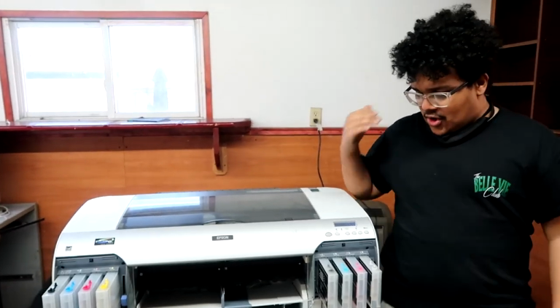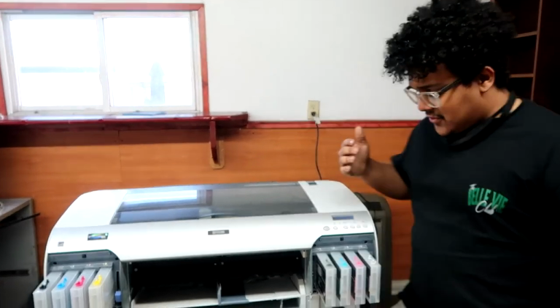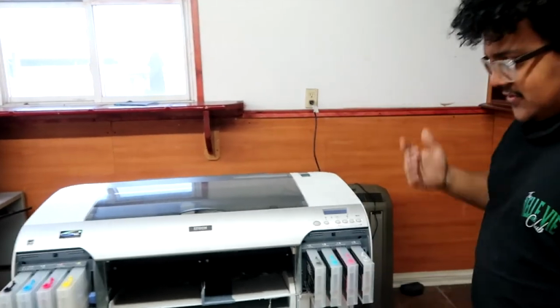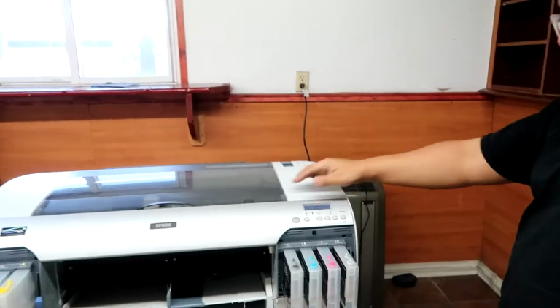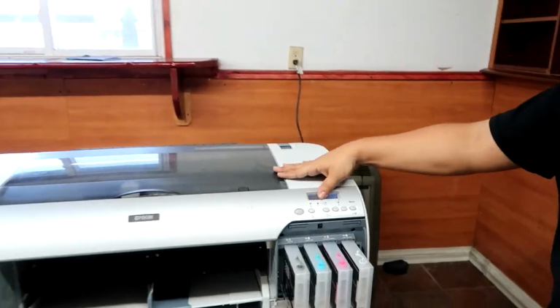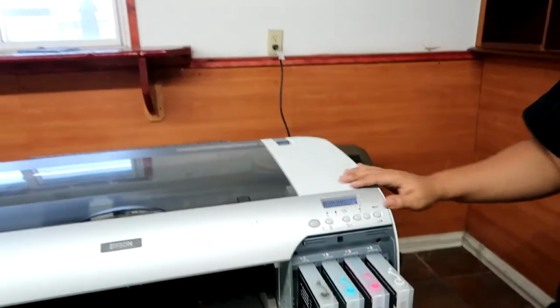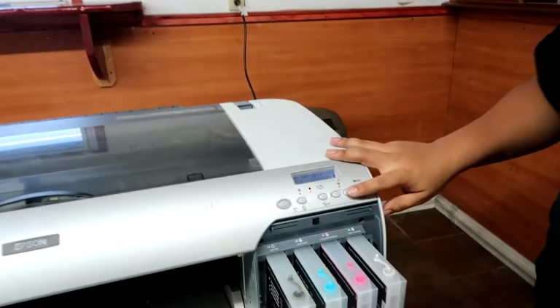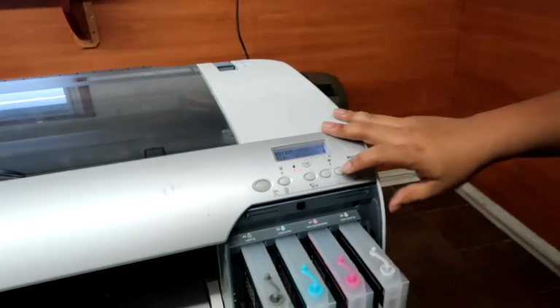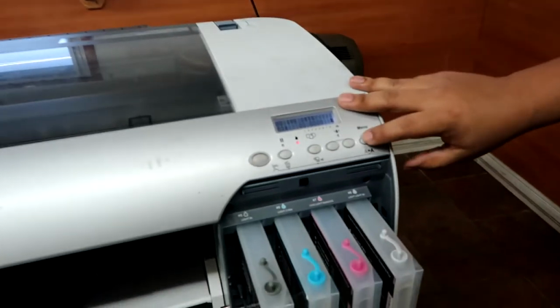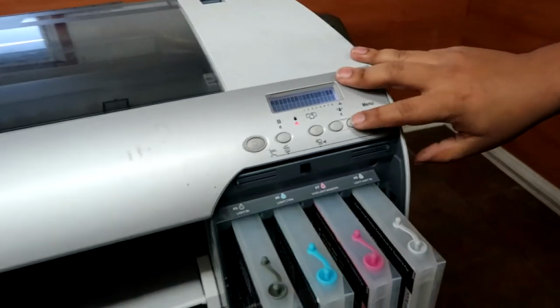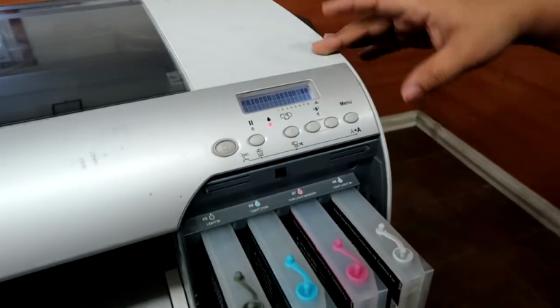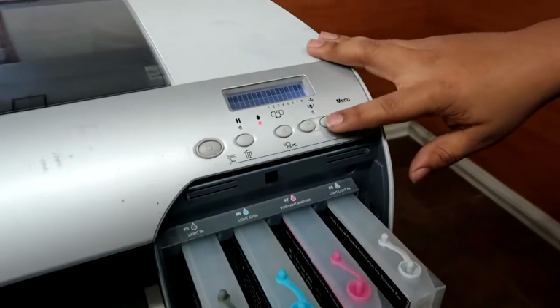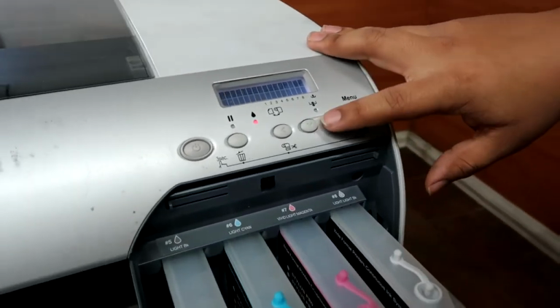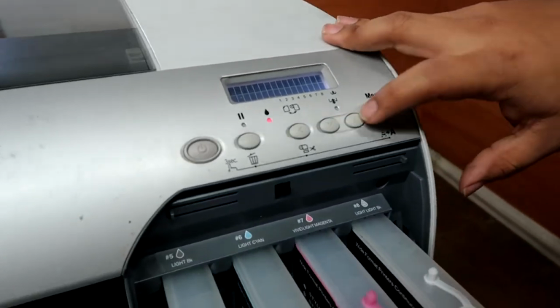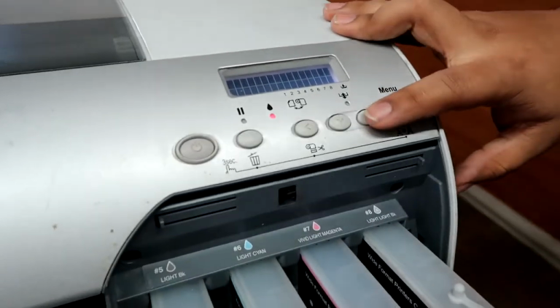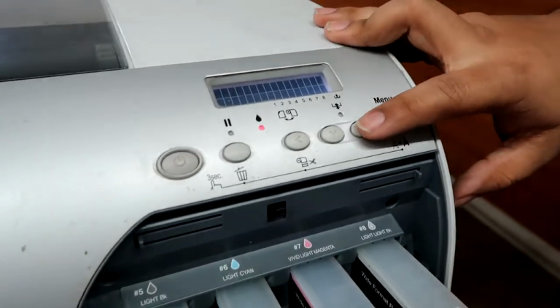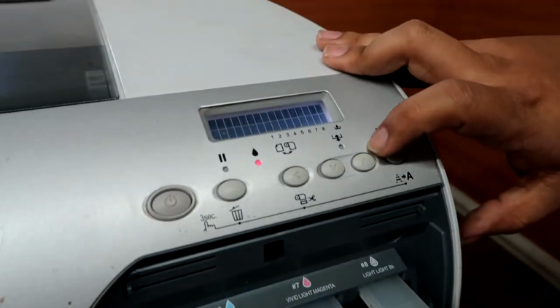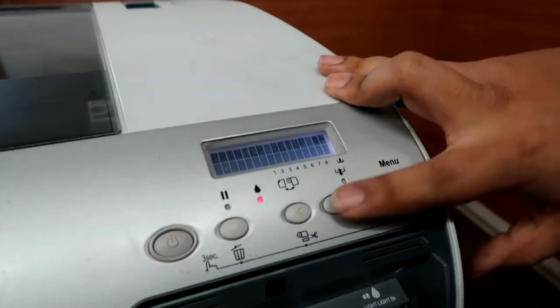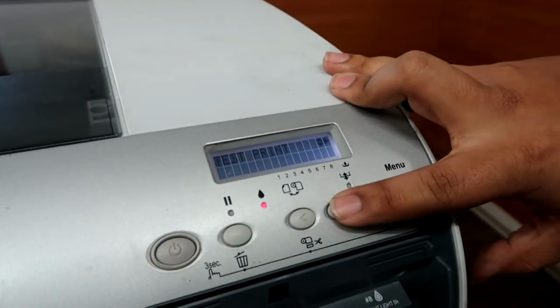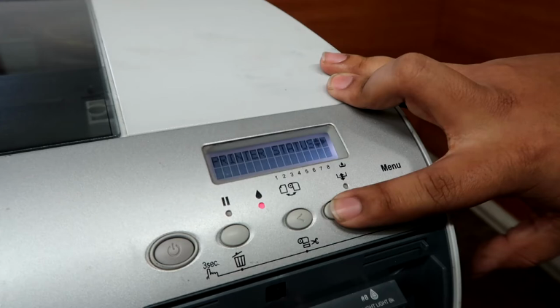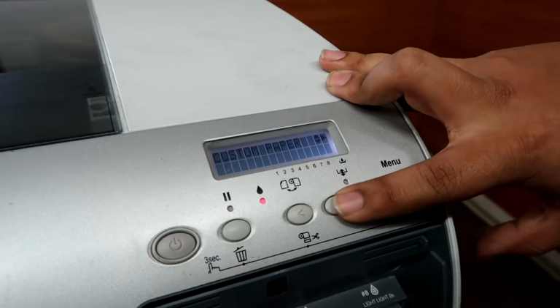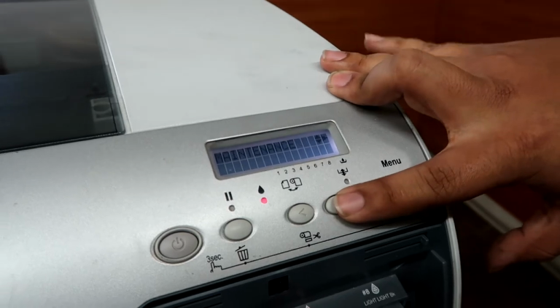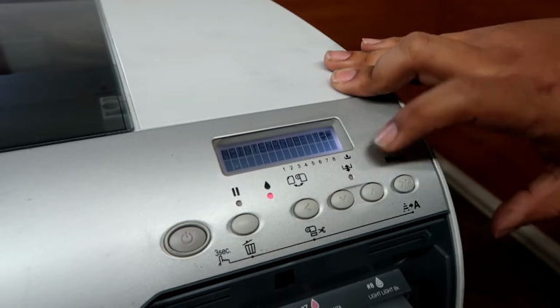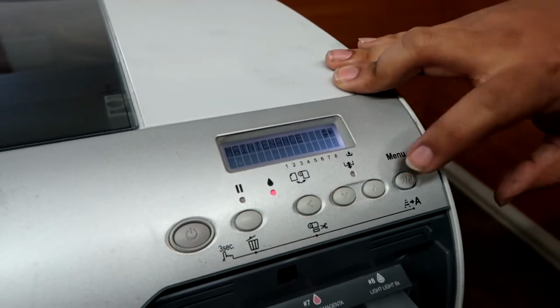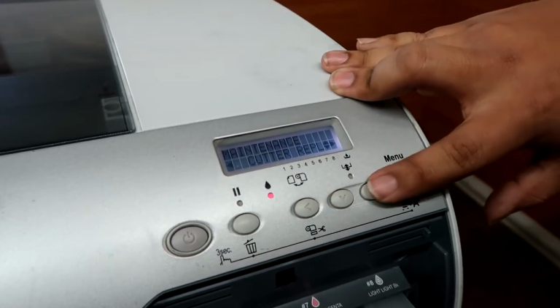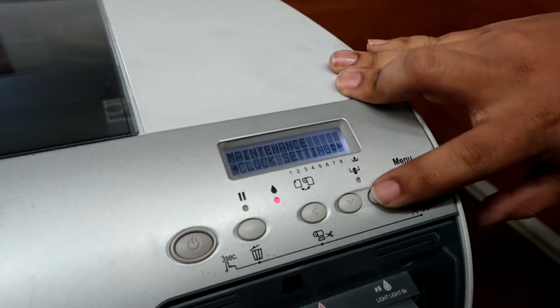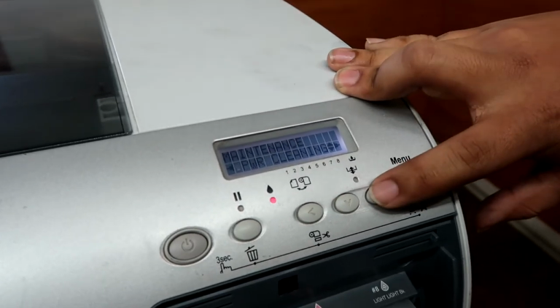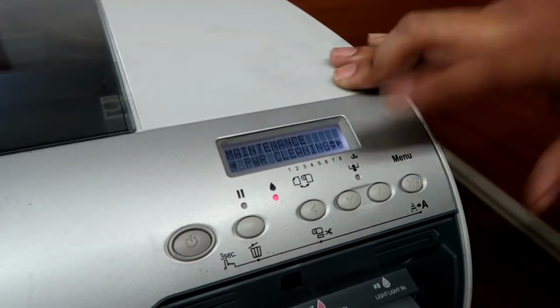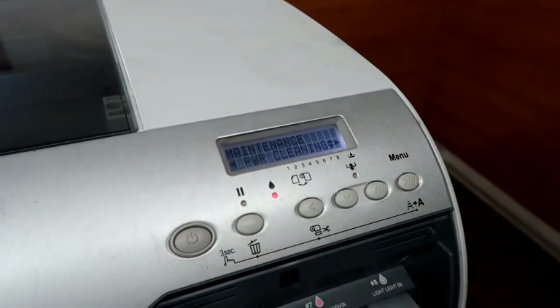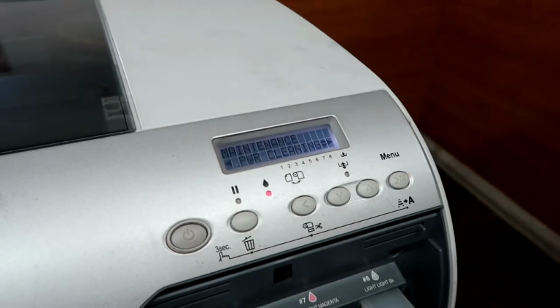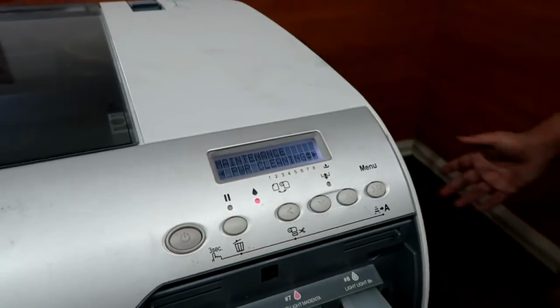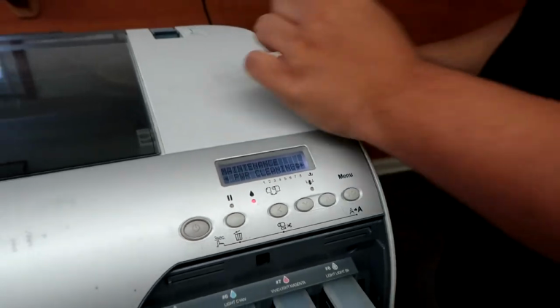So all you have to do is the same thing as all the other printers. You just go to the menu, then go down to maintenance, perform a power cleaning, and that's pretty much it.